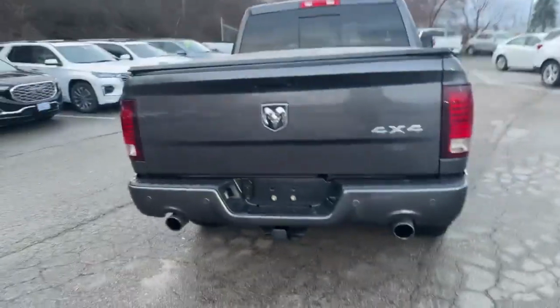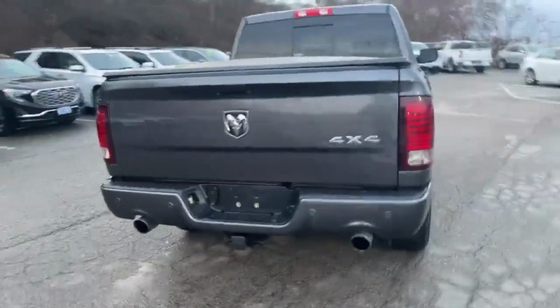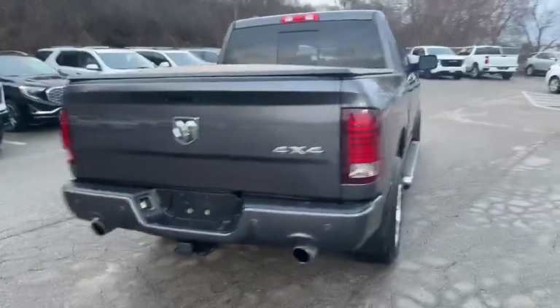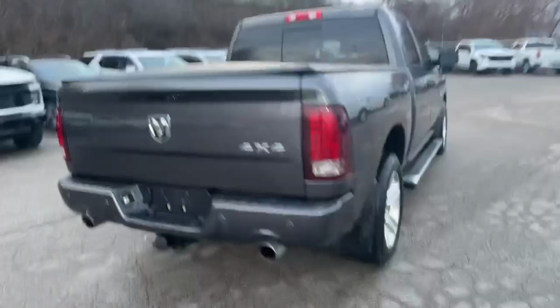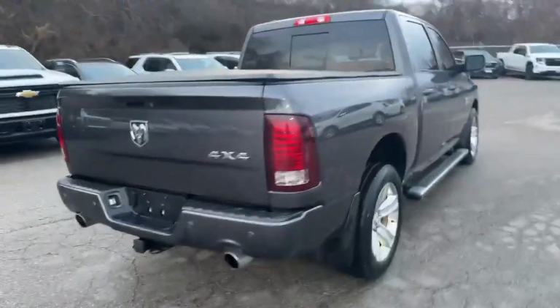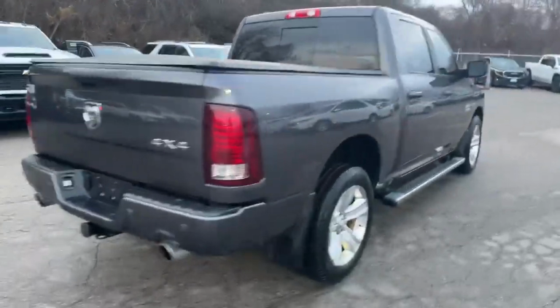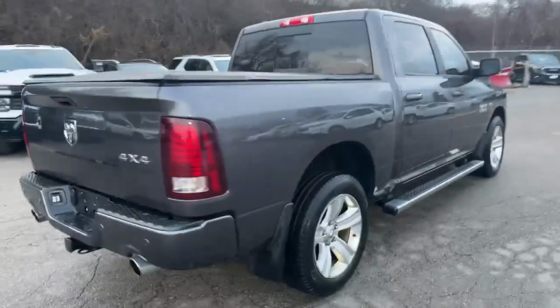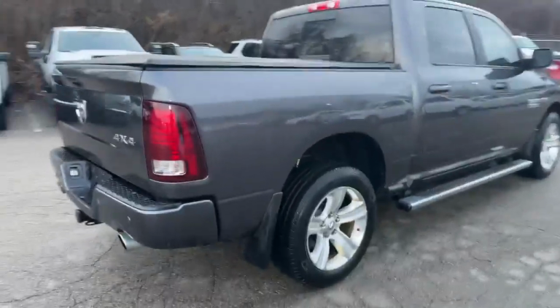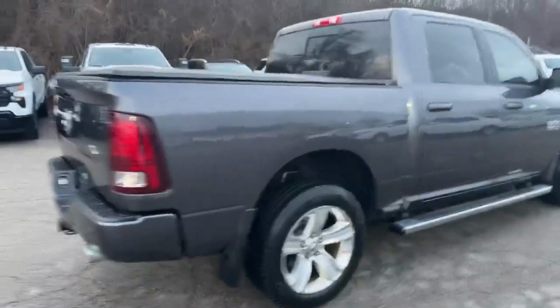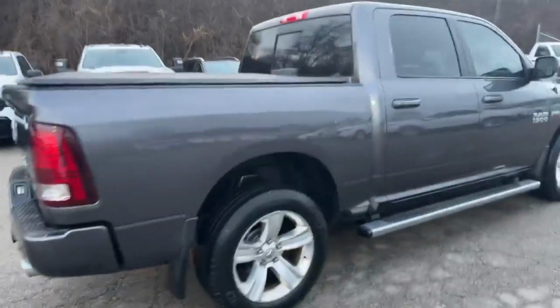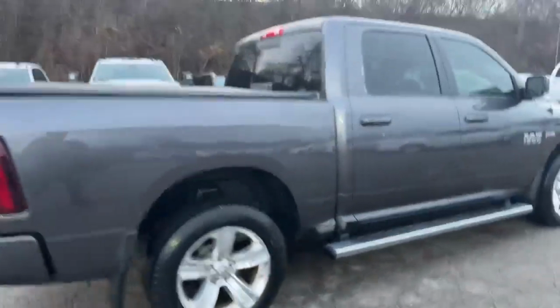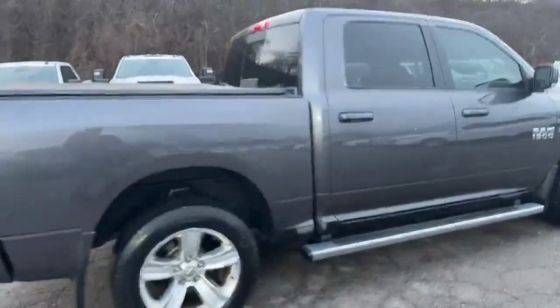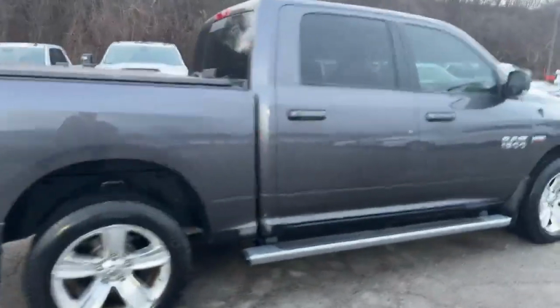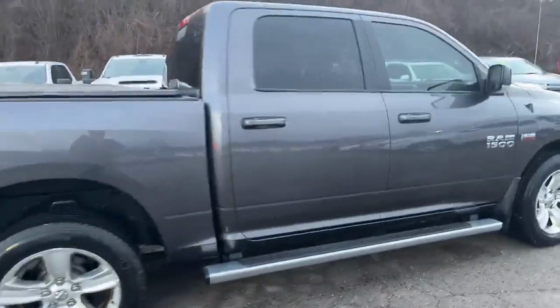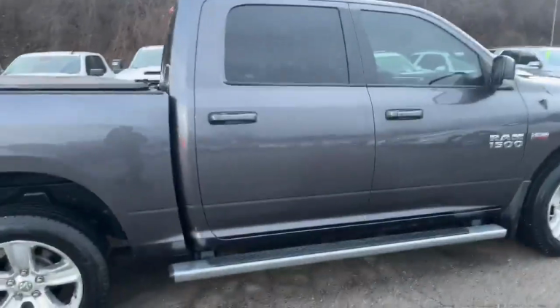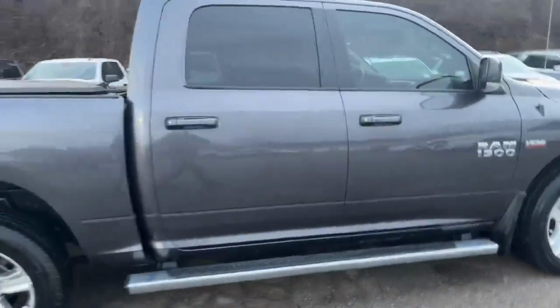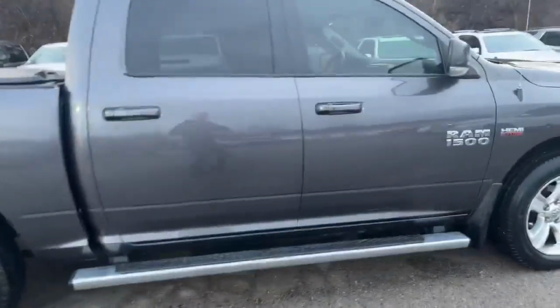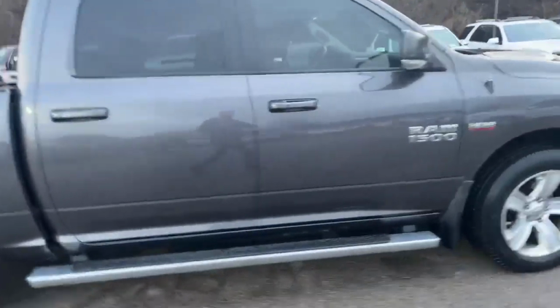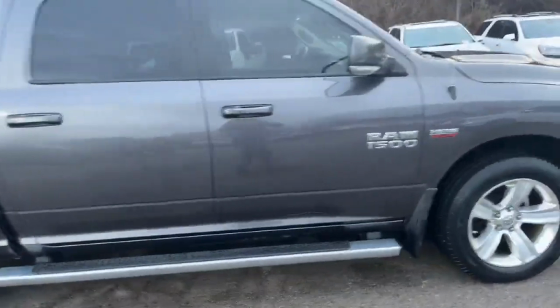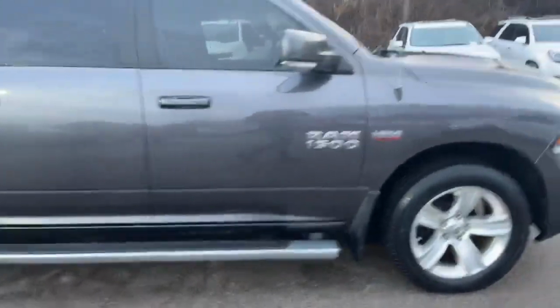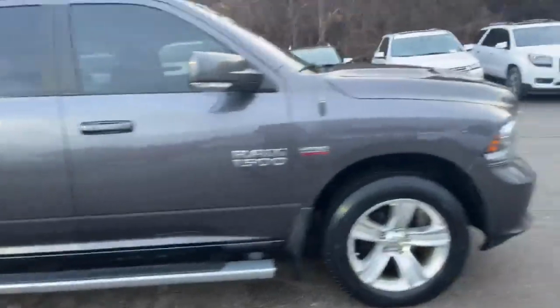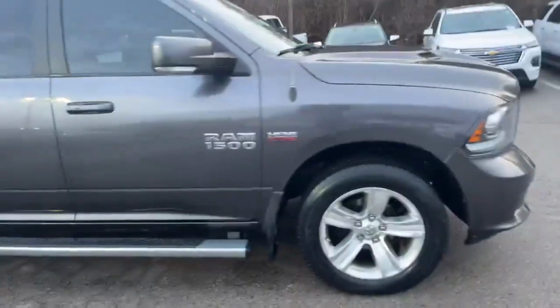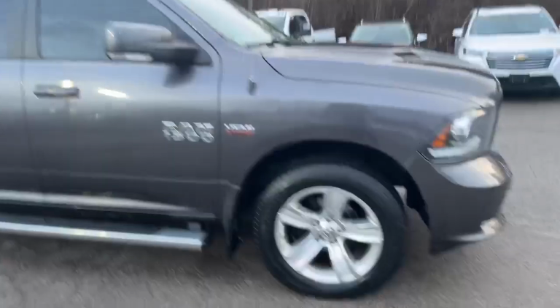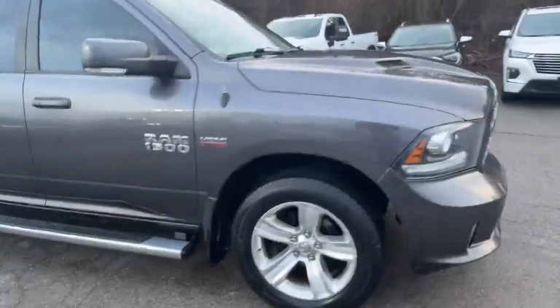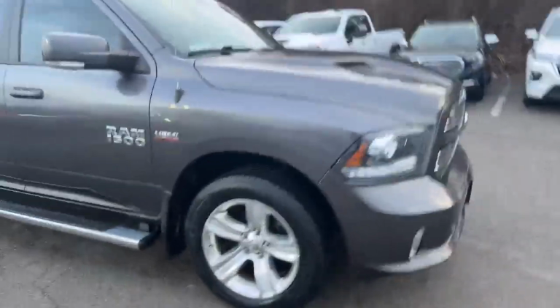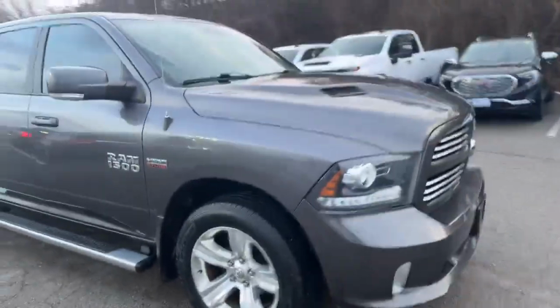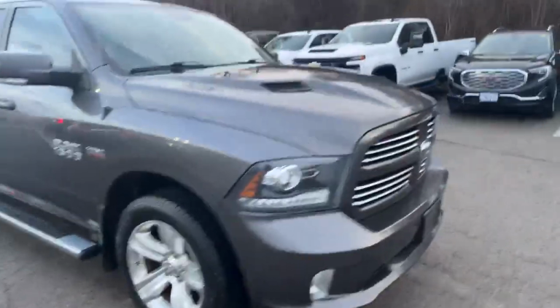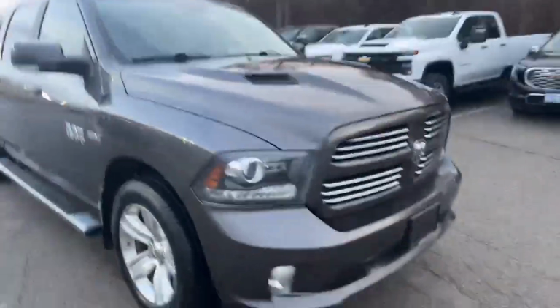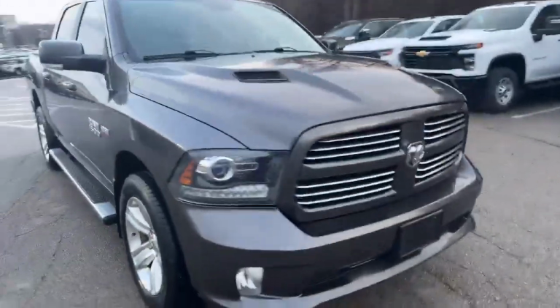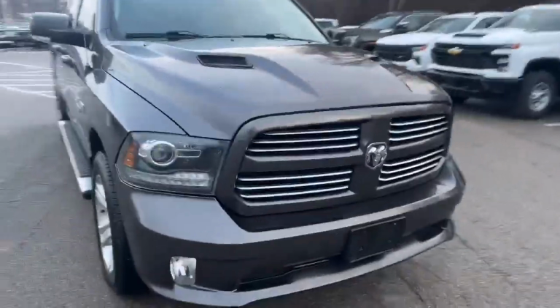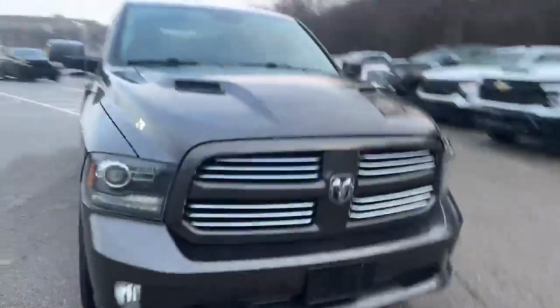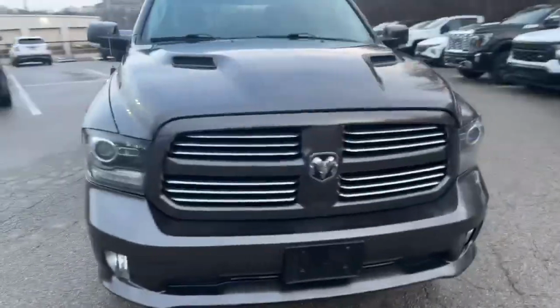It is equipped with Michelin tires. Looks like it has parking assist sensors on the rear, and parking assist on the front too by the looks of it.